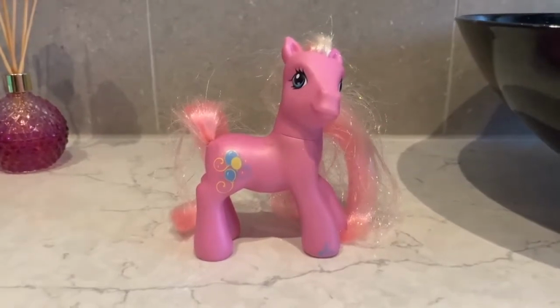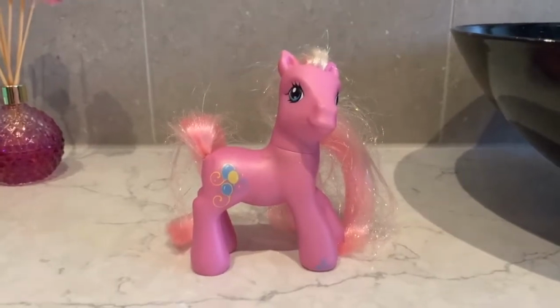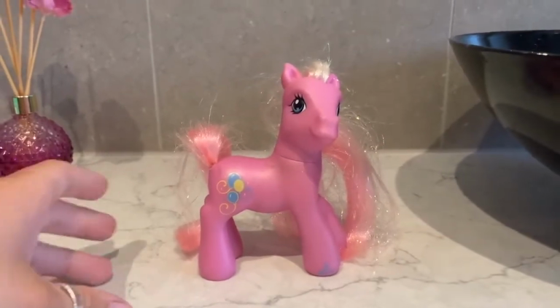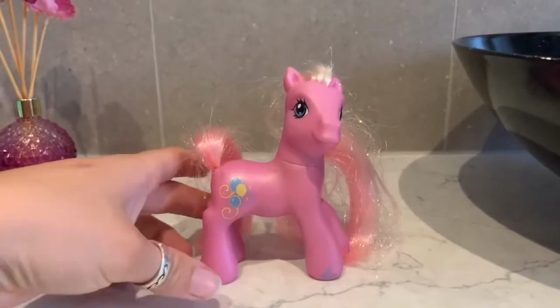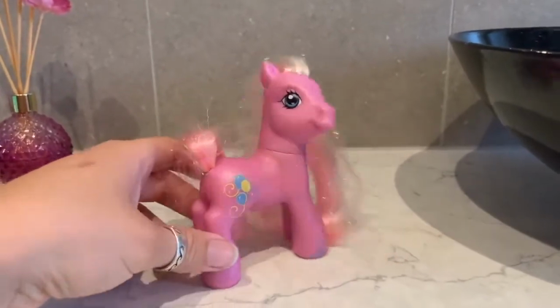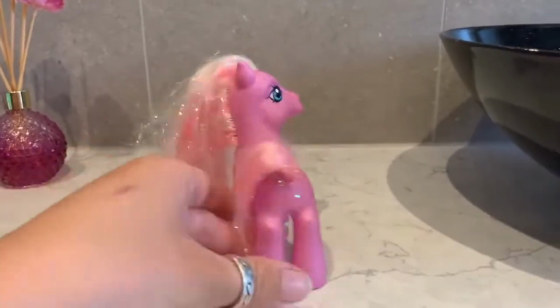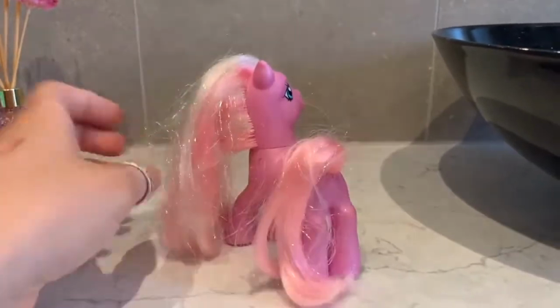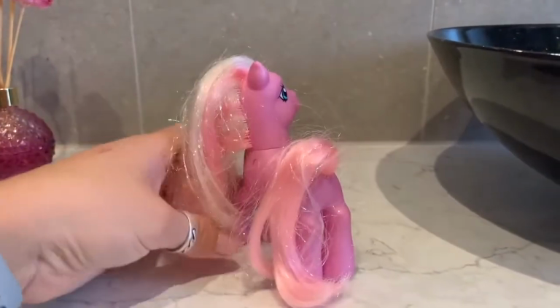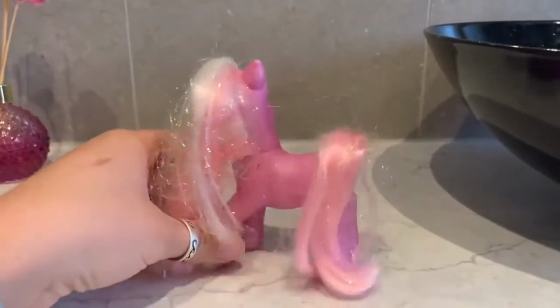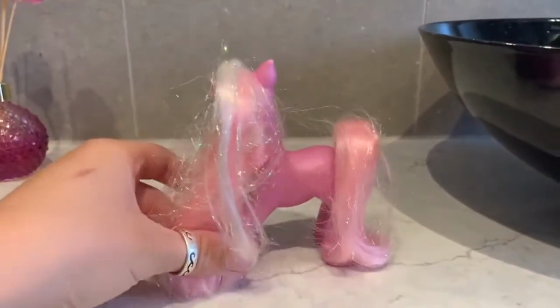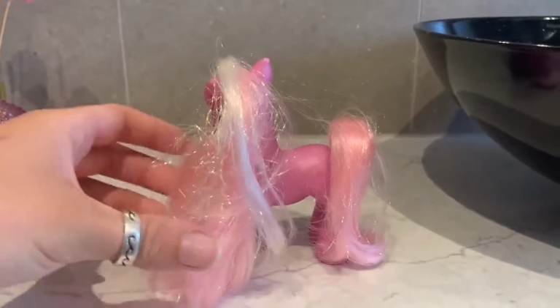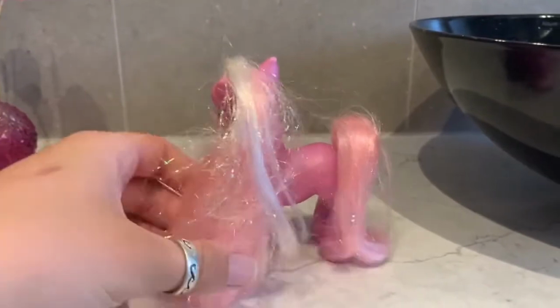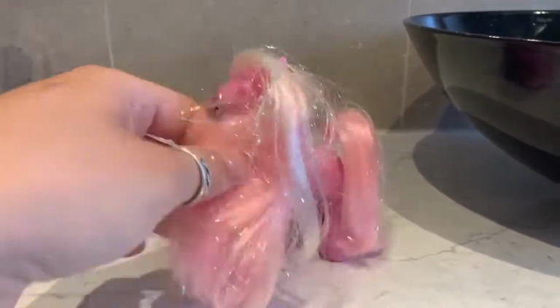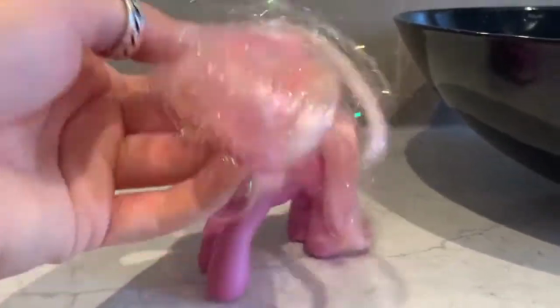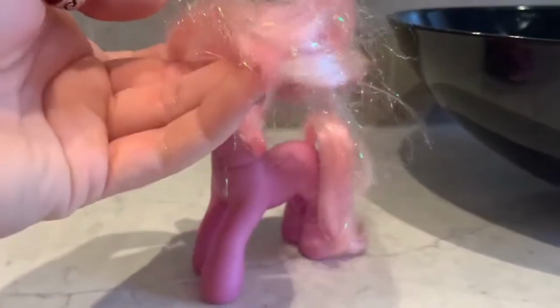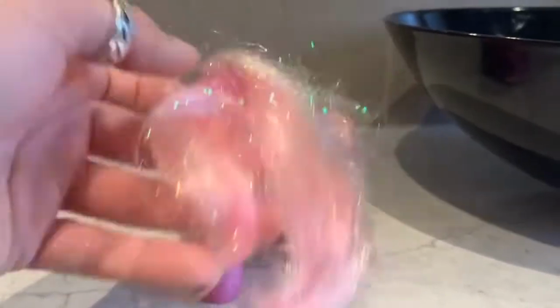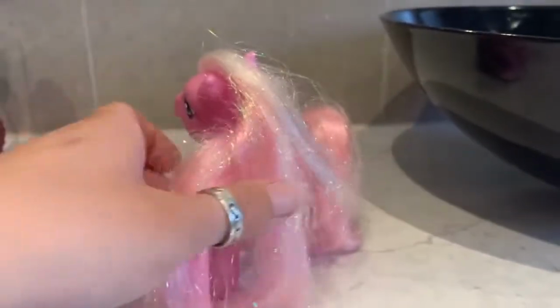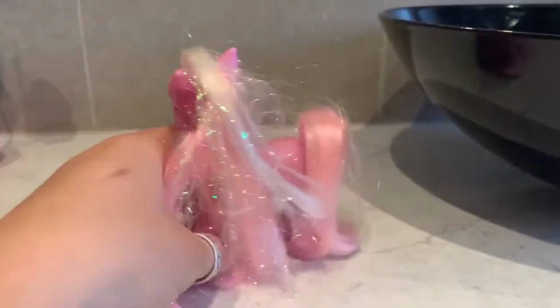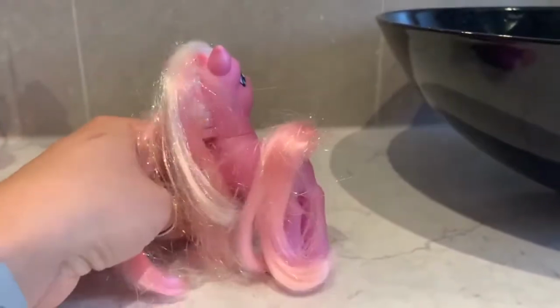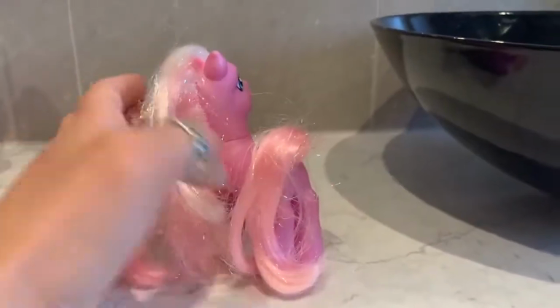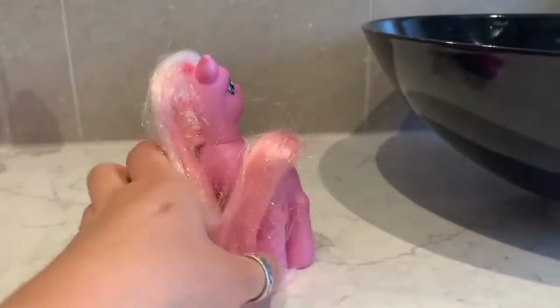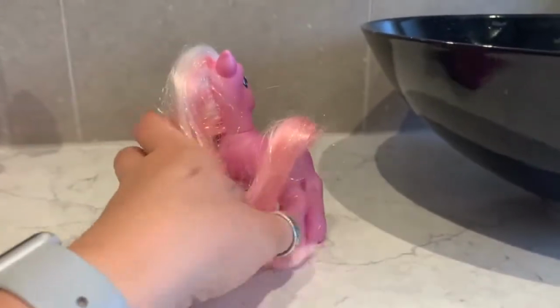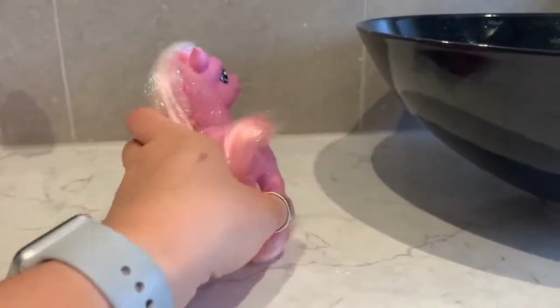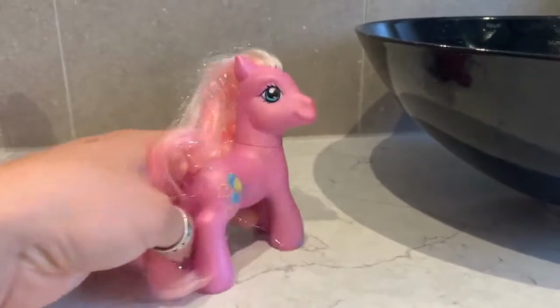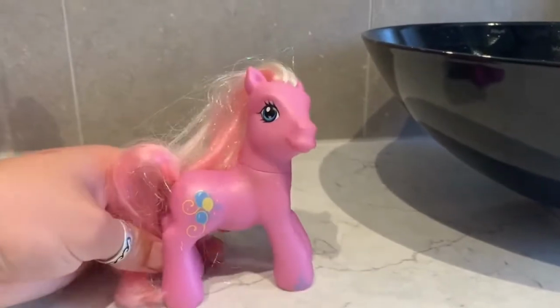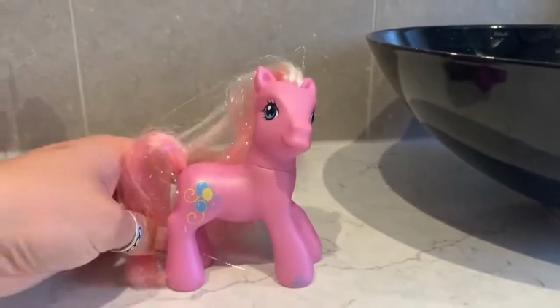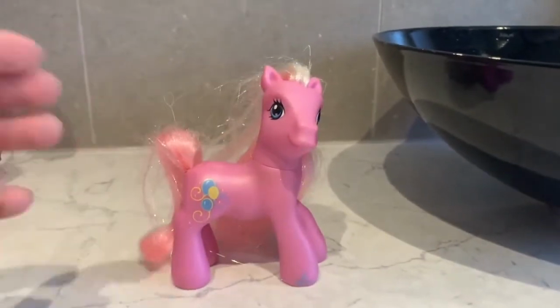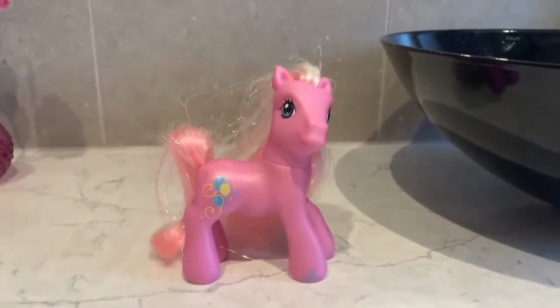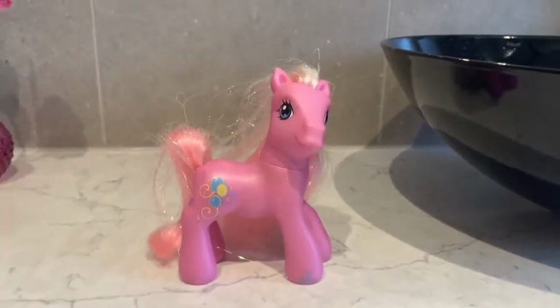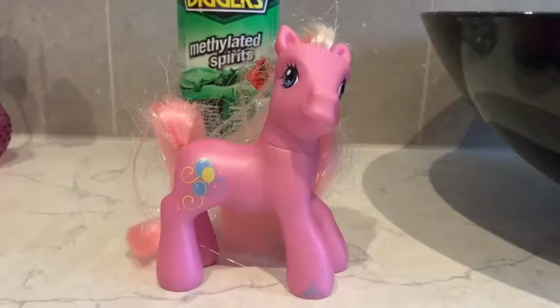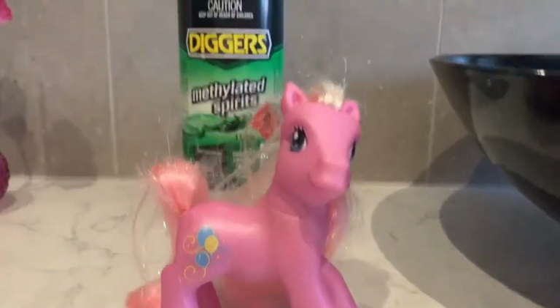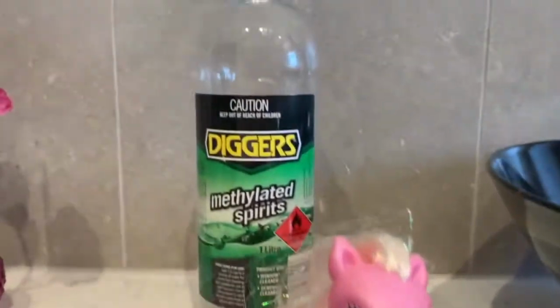Hi everyone, welcome back! I hope you all had an absolutely amazing day. Today we're going to be washing another one of my My Little Ponies. We'll be washing her hair and cleaning her body with methylated spirits.